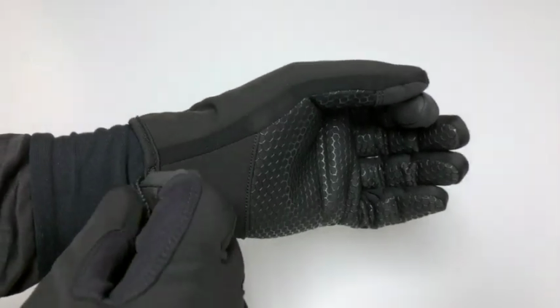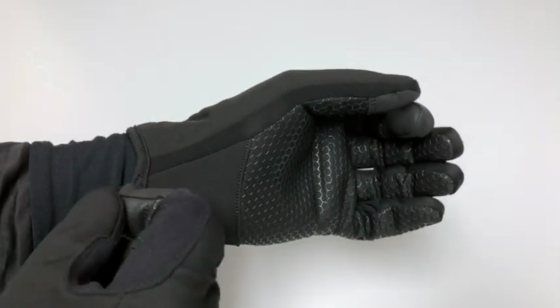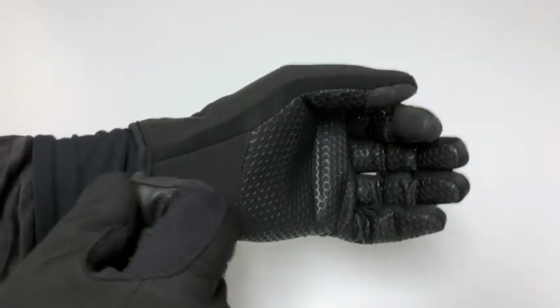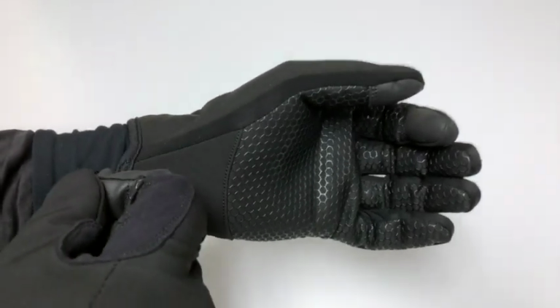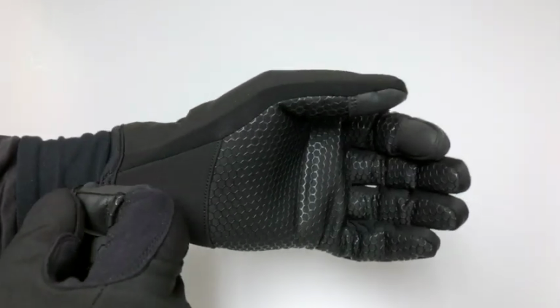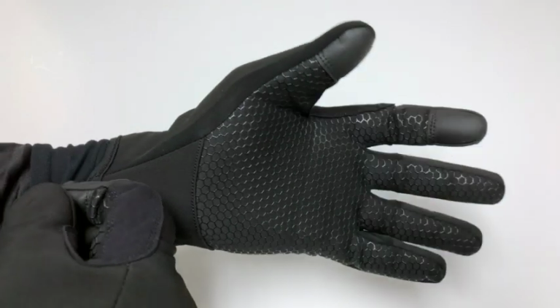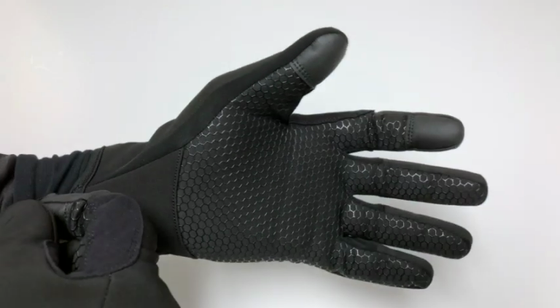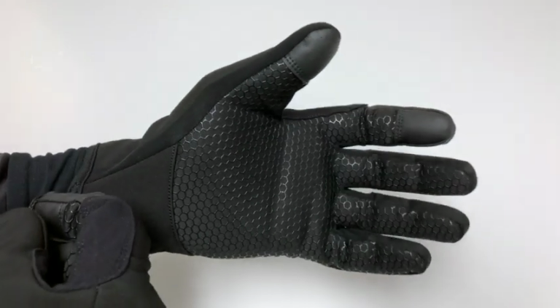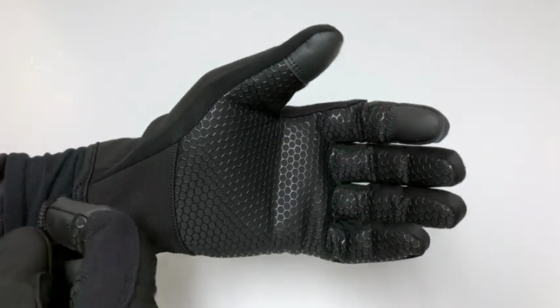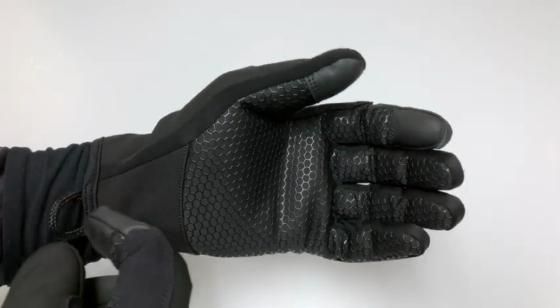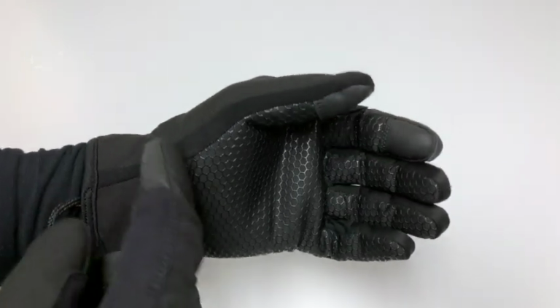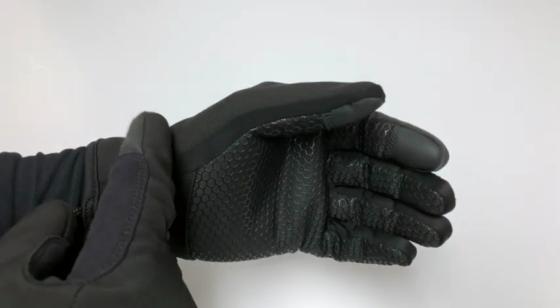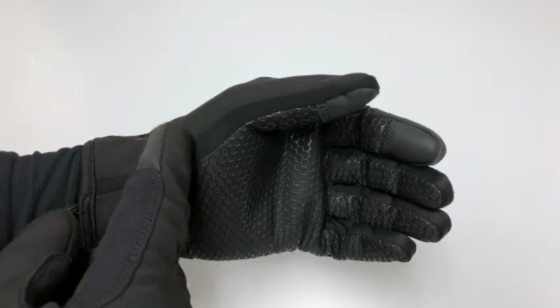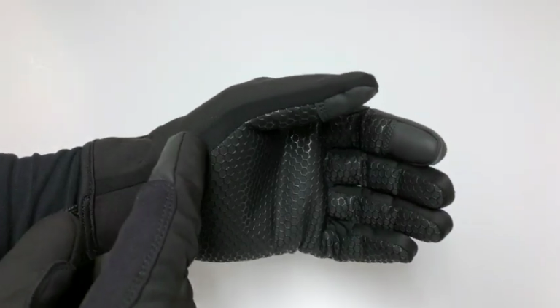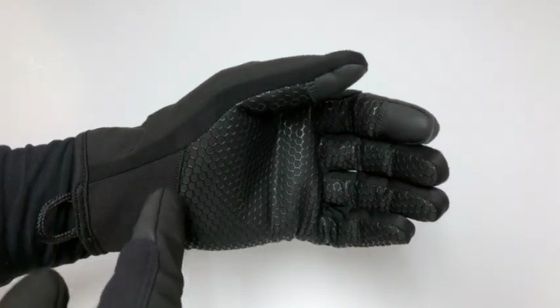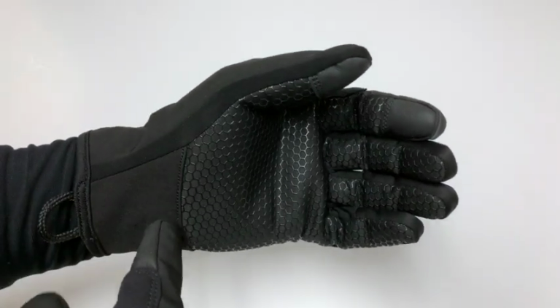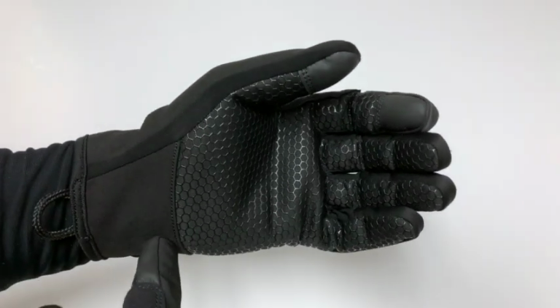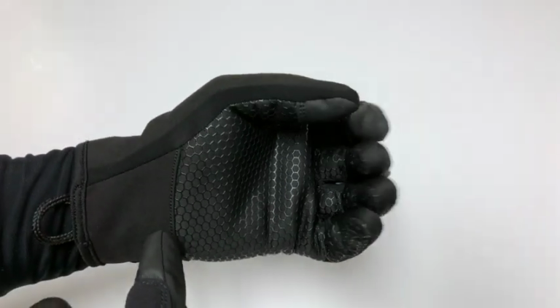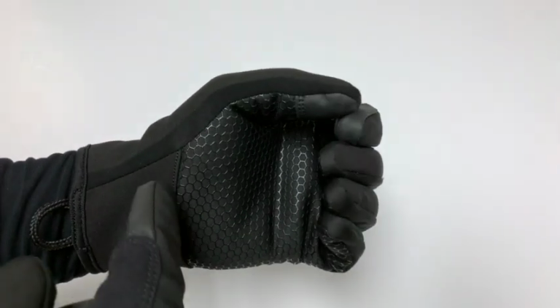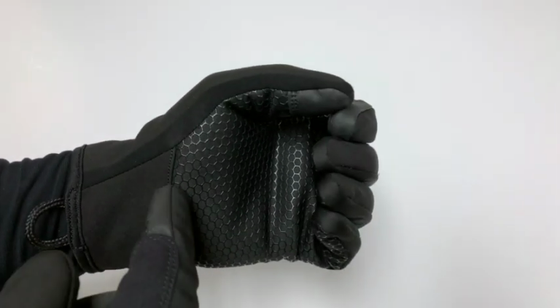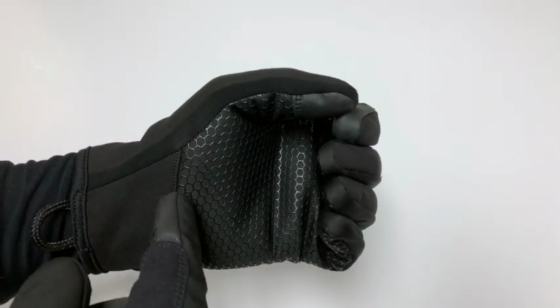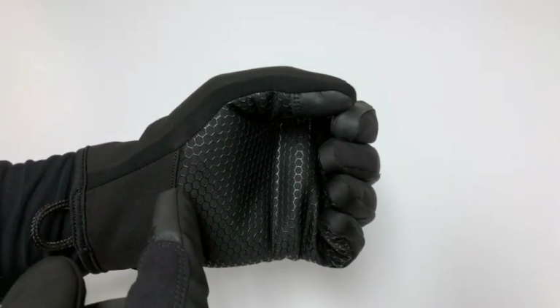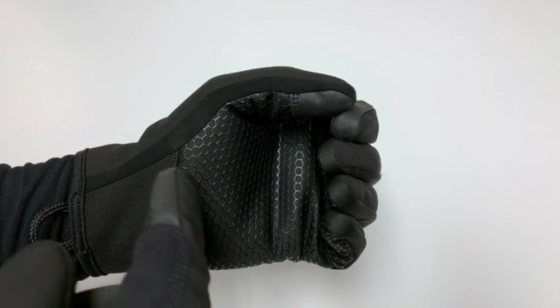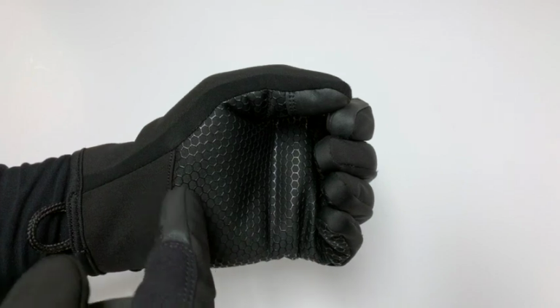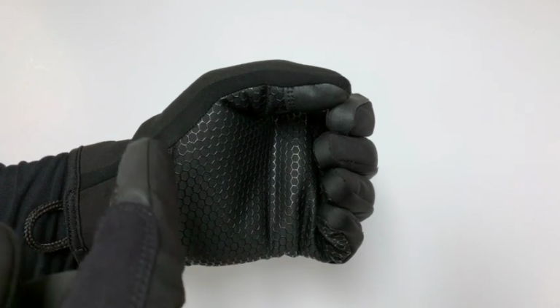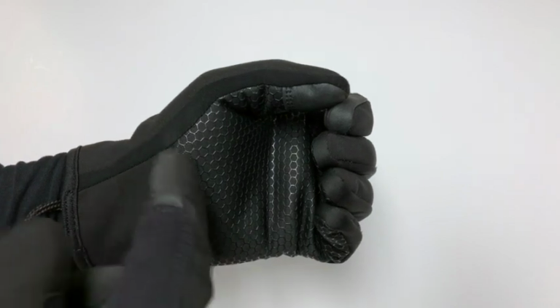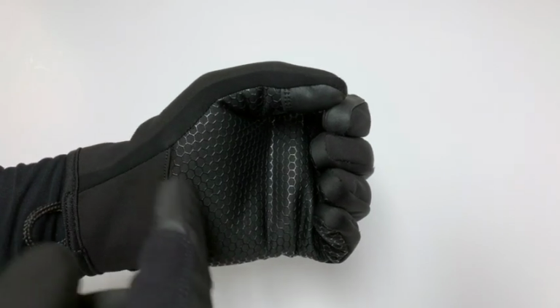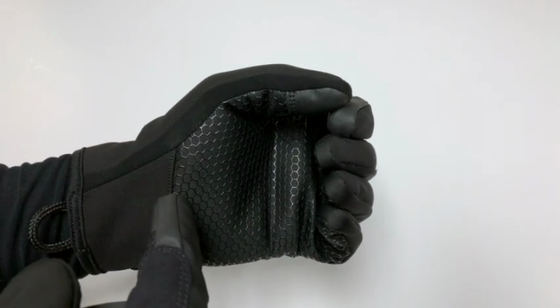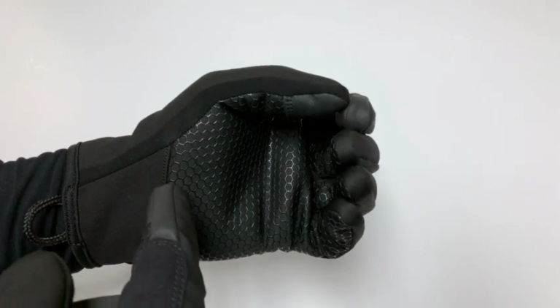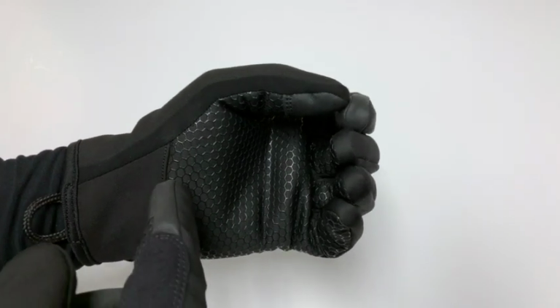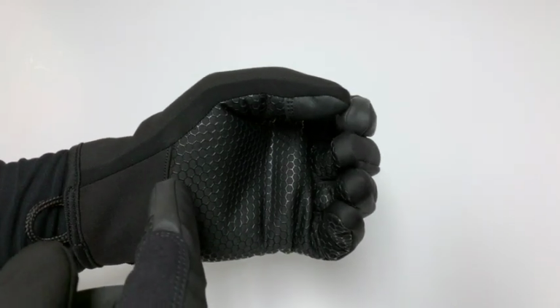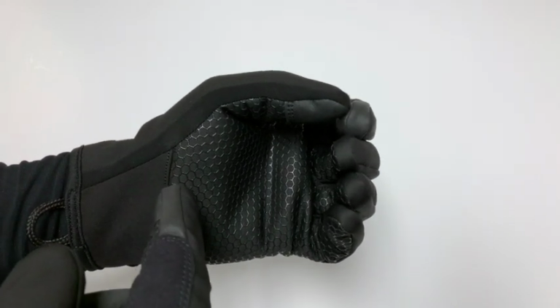There's a nice pull tab here to help pull the glove on. You'll notice the different materials throughout the glove — that is because this glove was specifically designed for high dexterity.